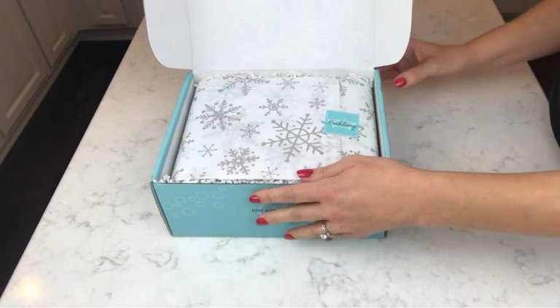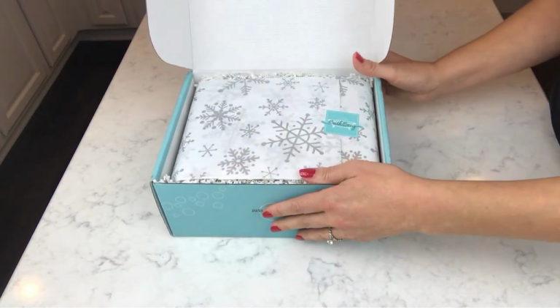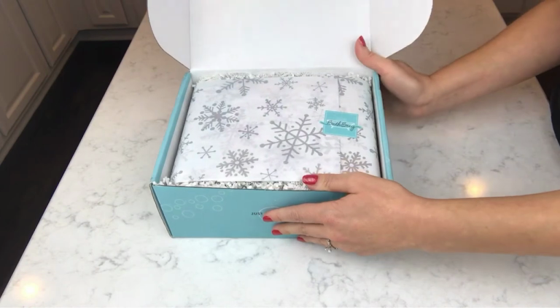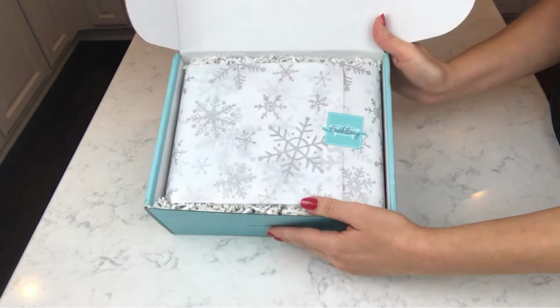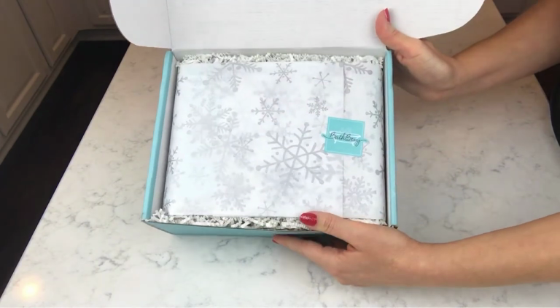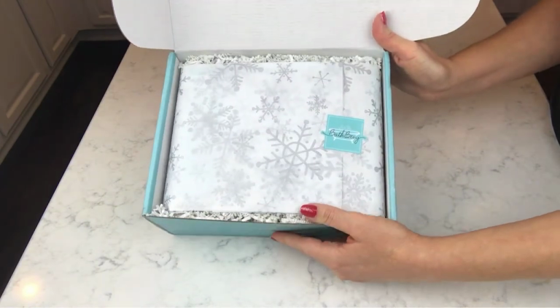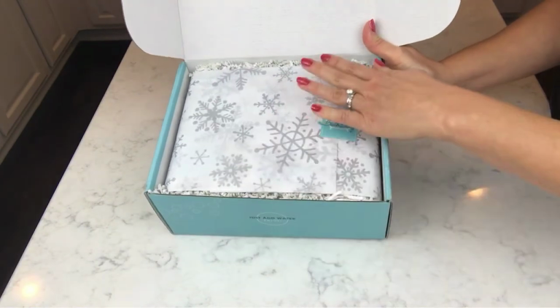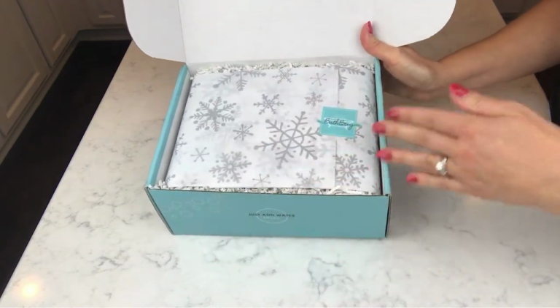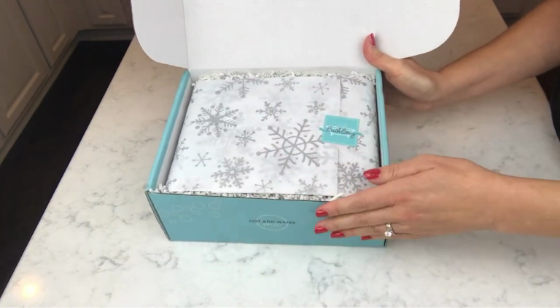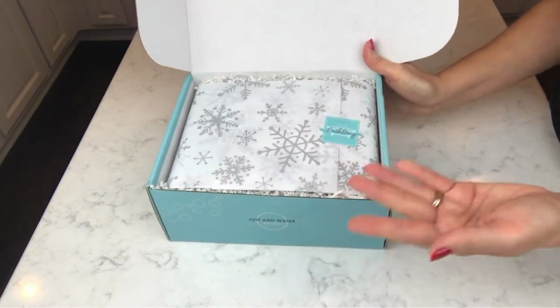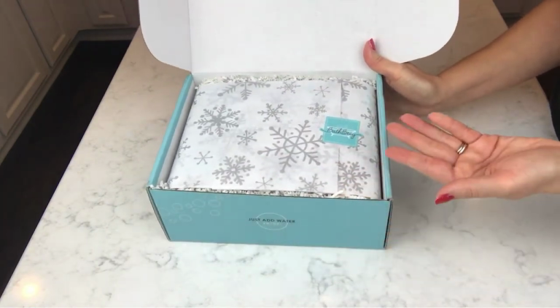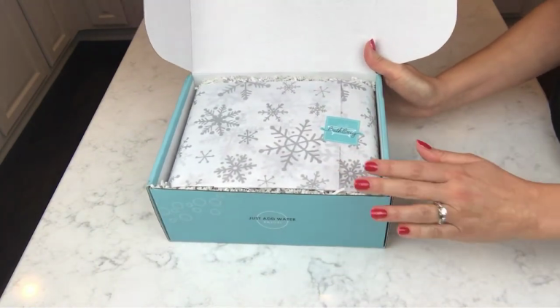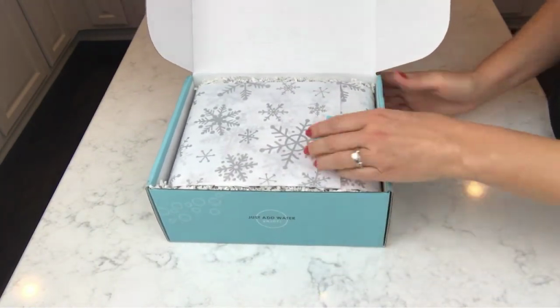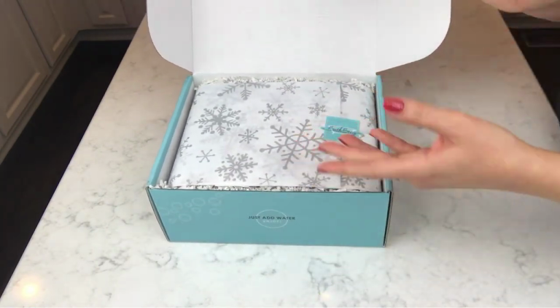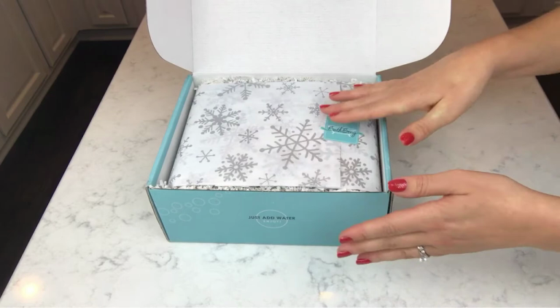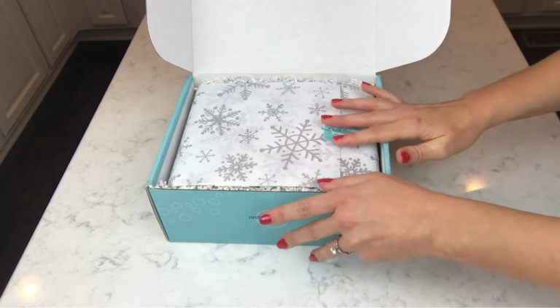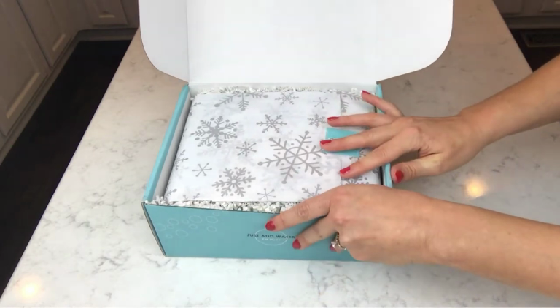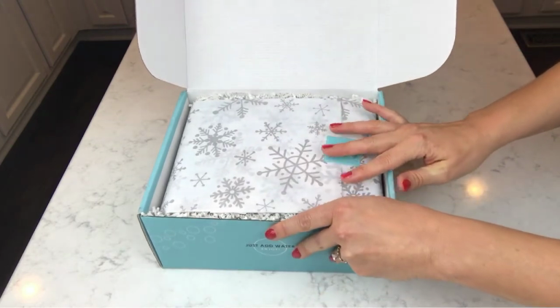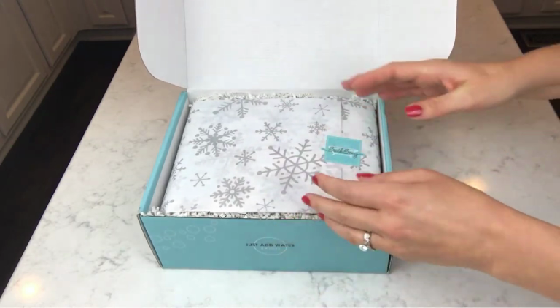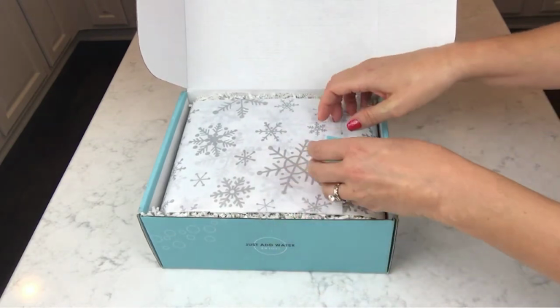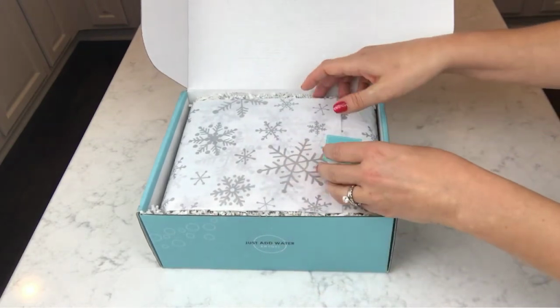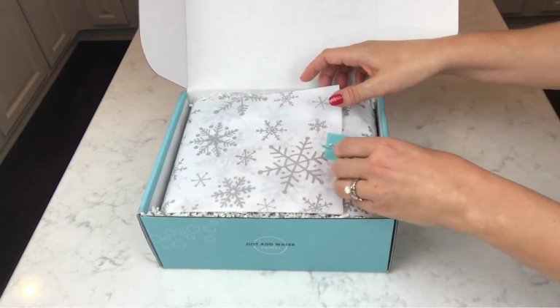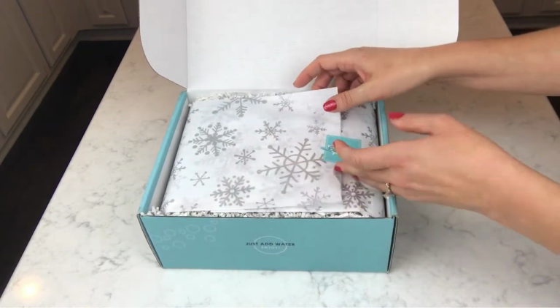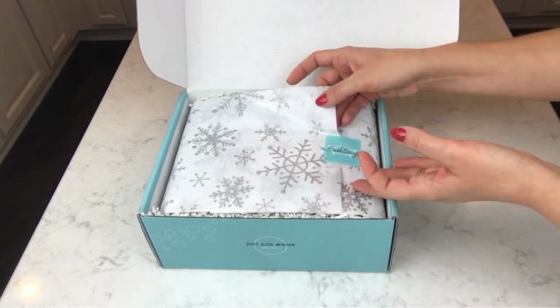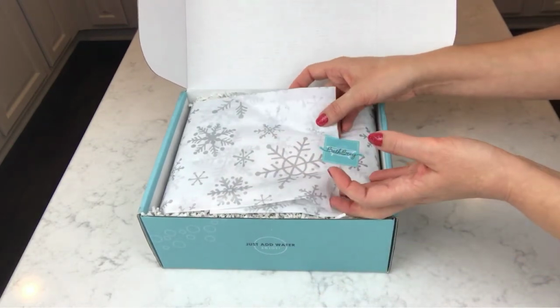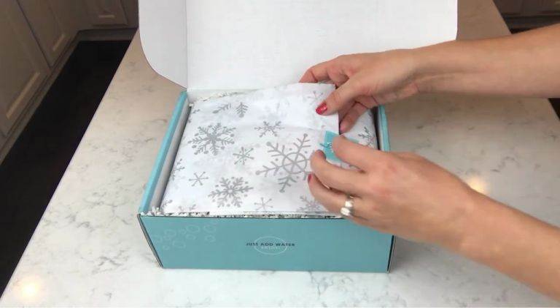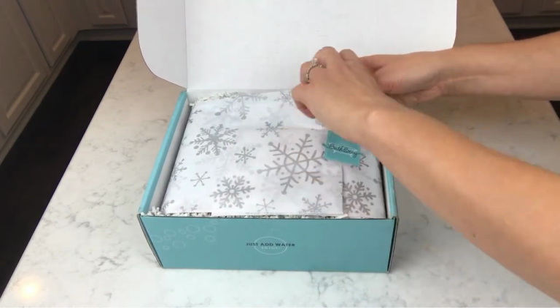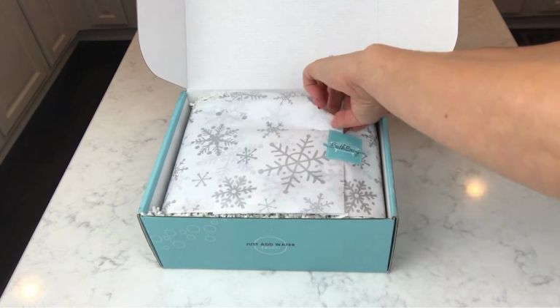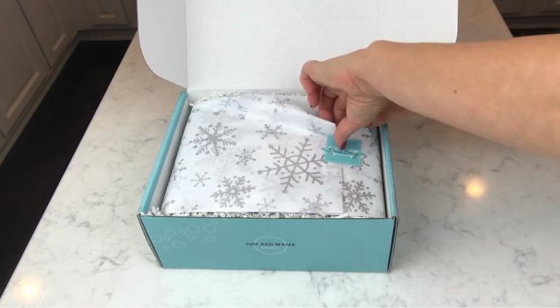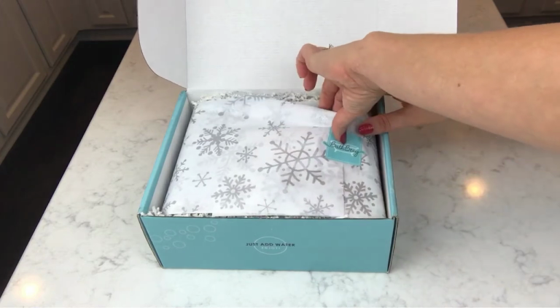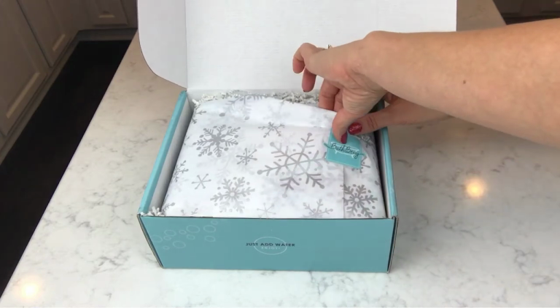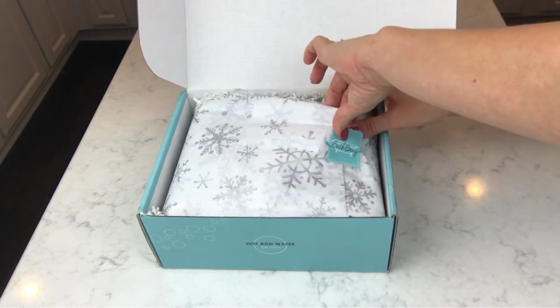It's just so pretty — it looks like a gift already. It's very wintry looking. I don't remember what the paper looked like last time but this one looks very wintry.